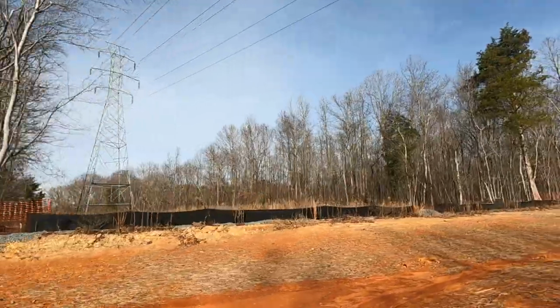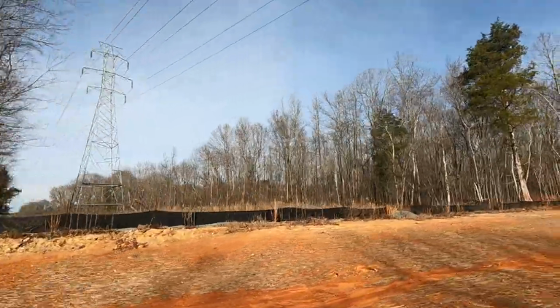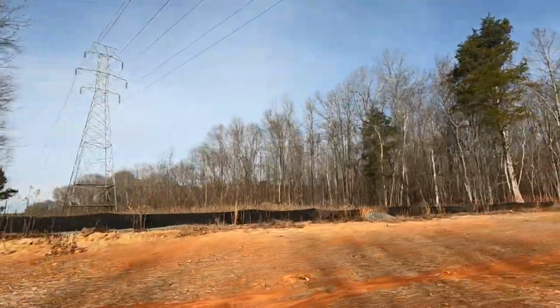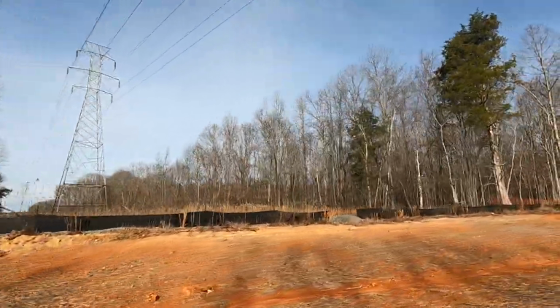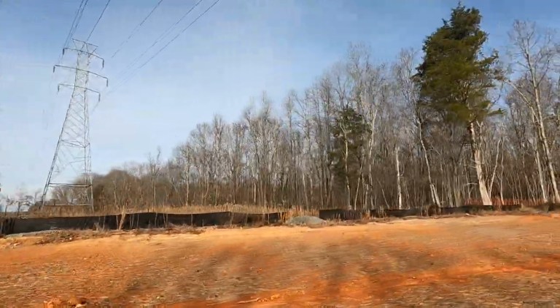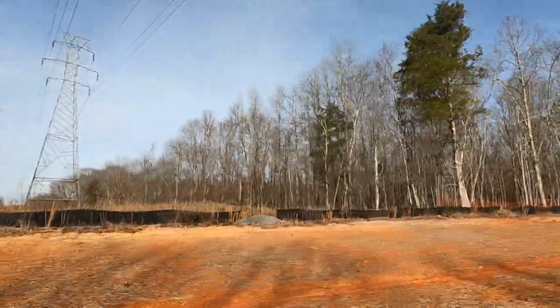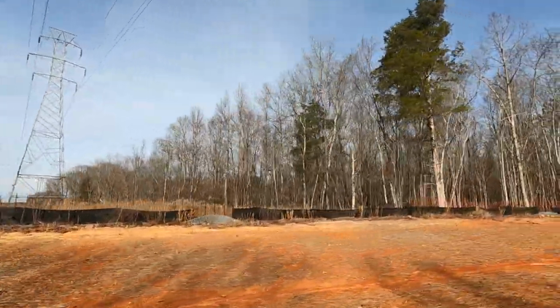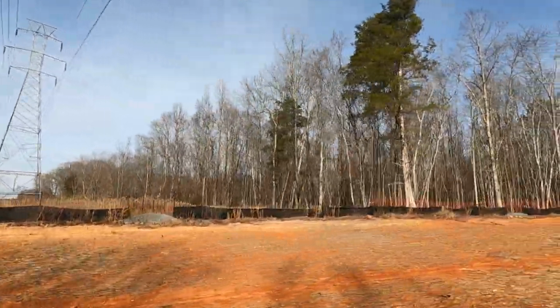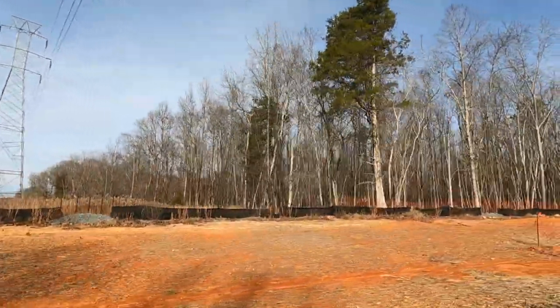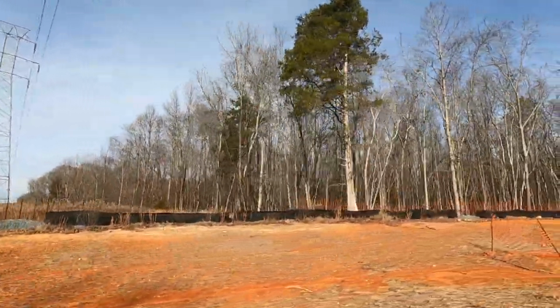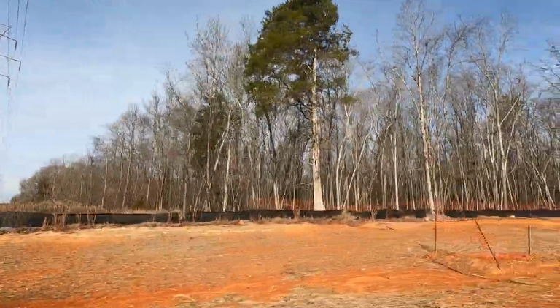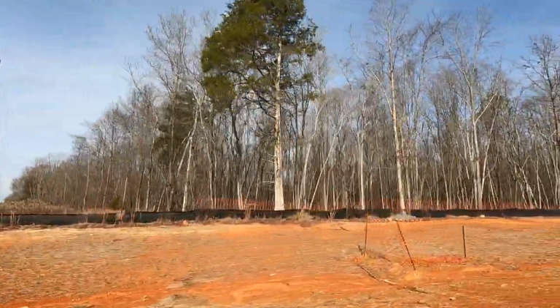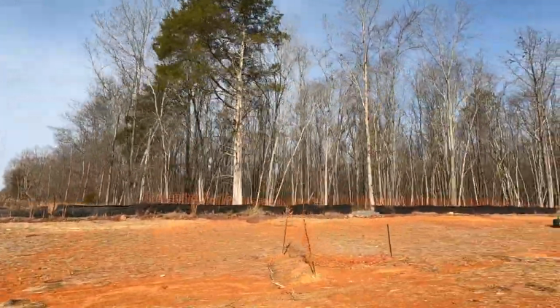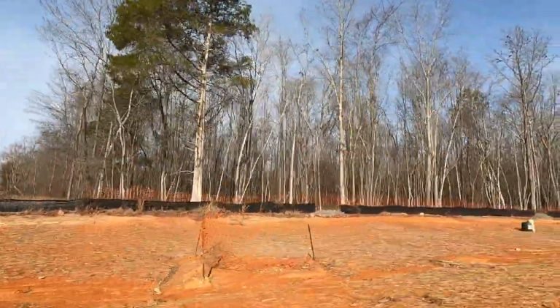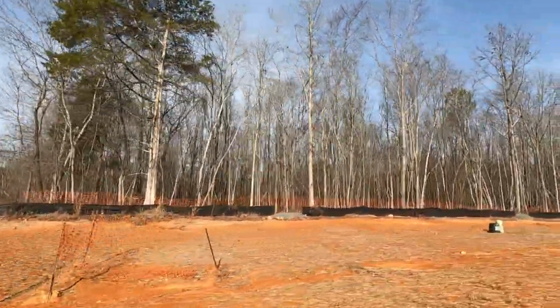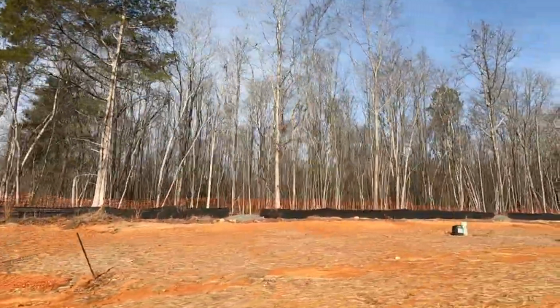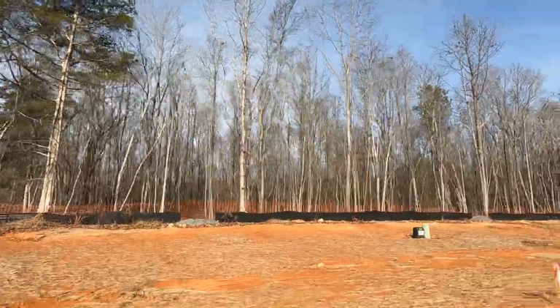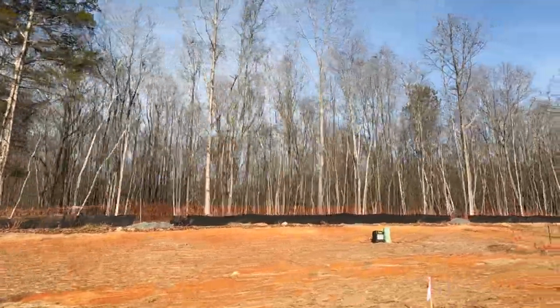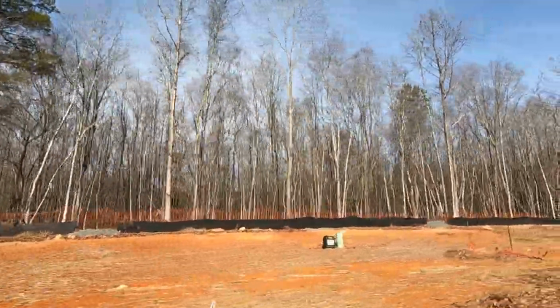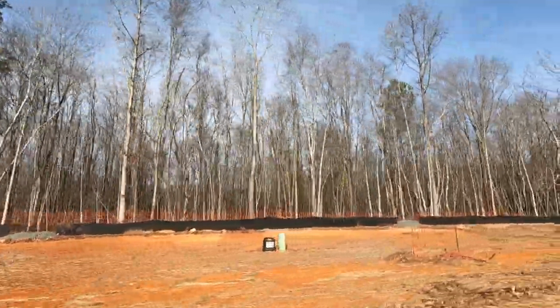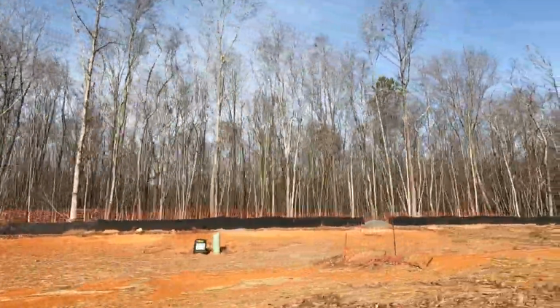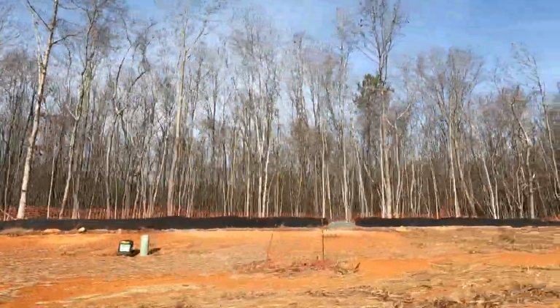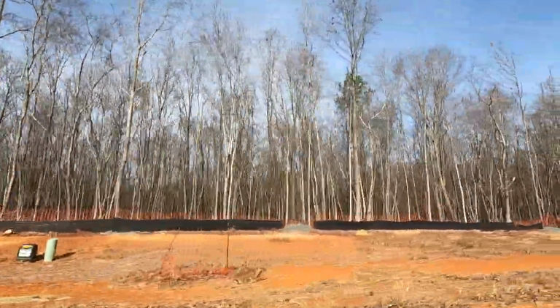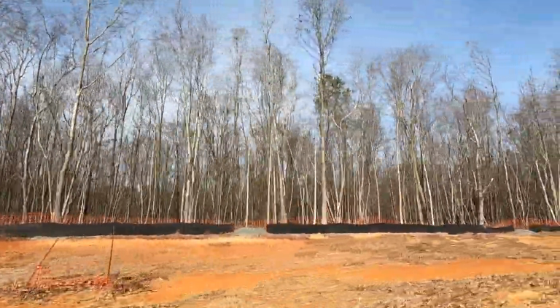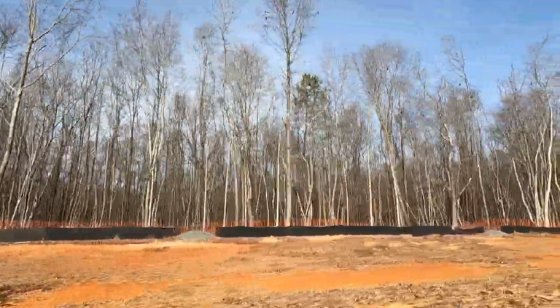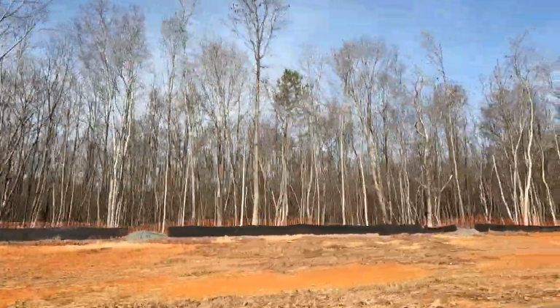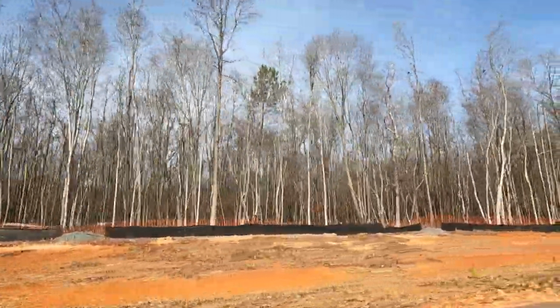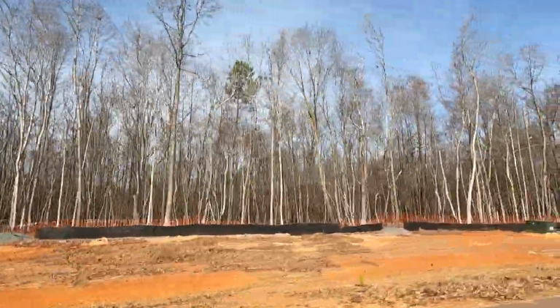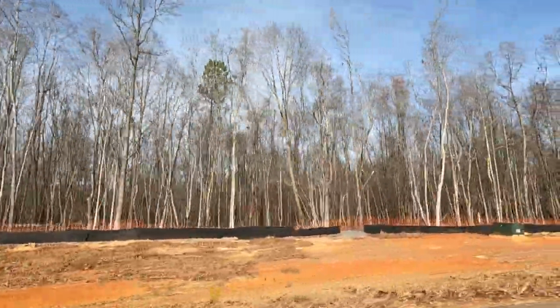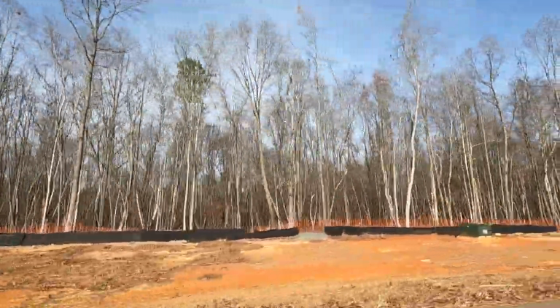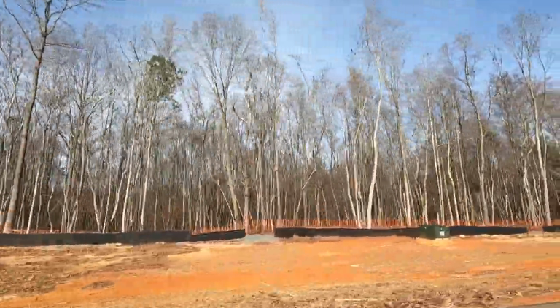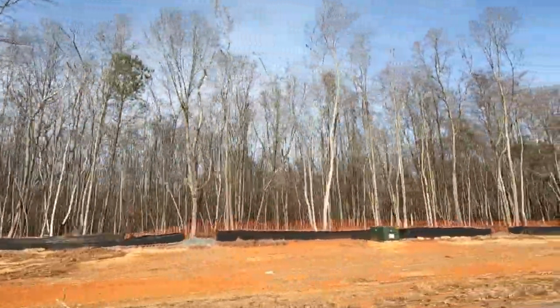How about you? Come on, New York. Come on, Connecticut. Come on, New Jersey. Get down here. These lots are not yet available, but again, they're in the mix.